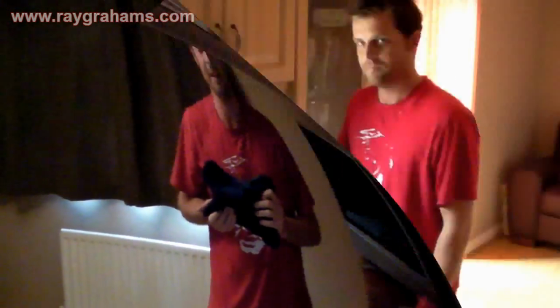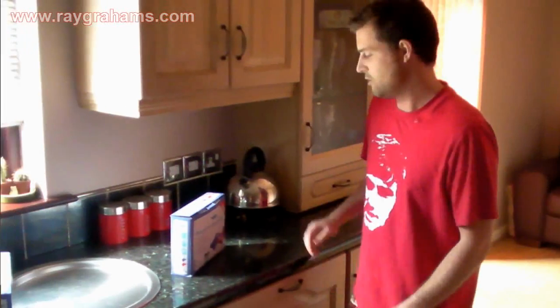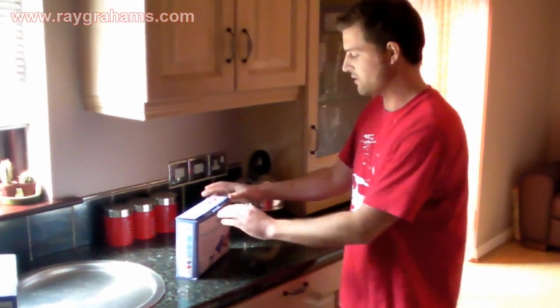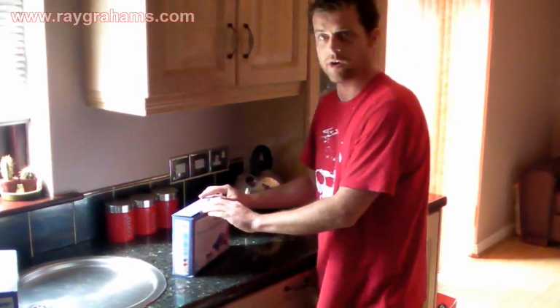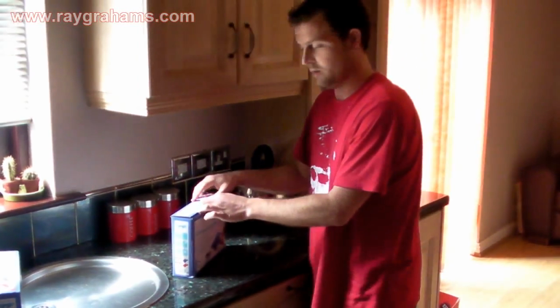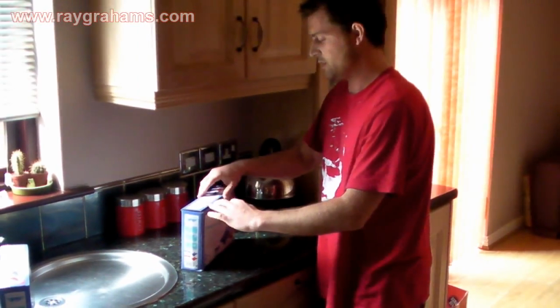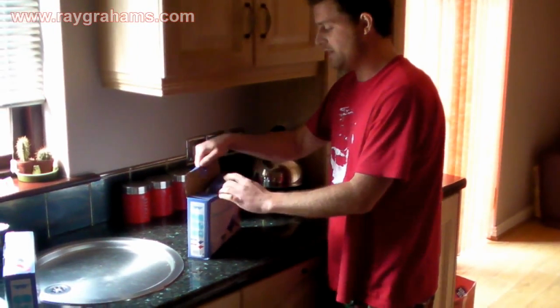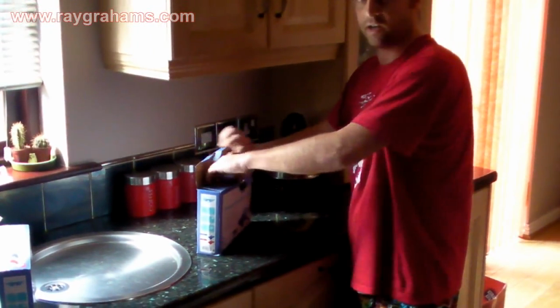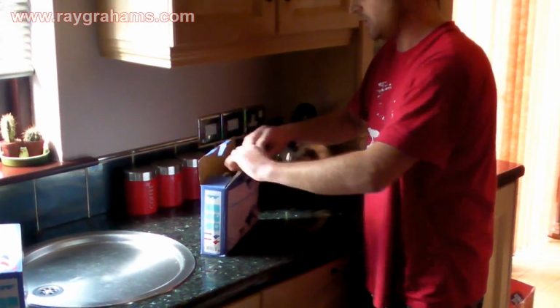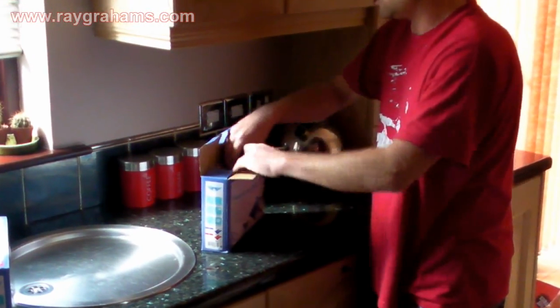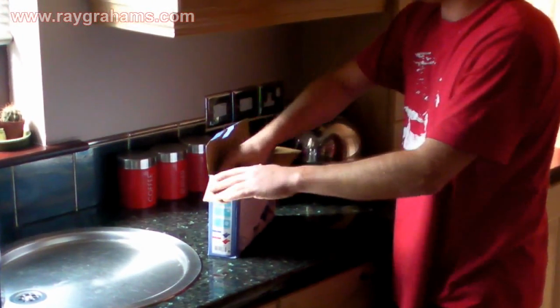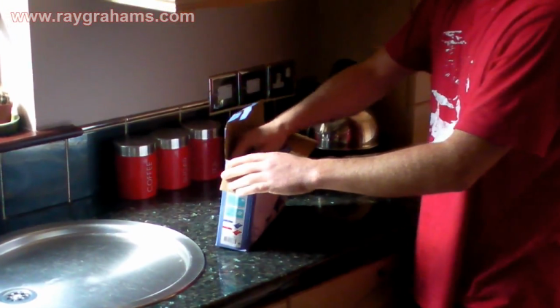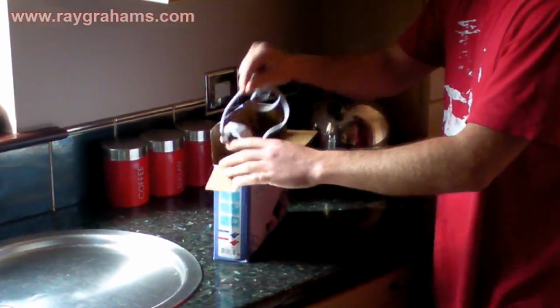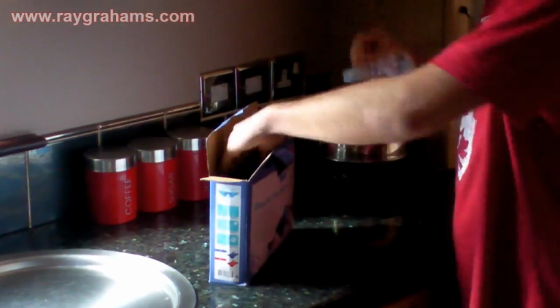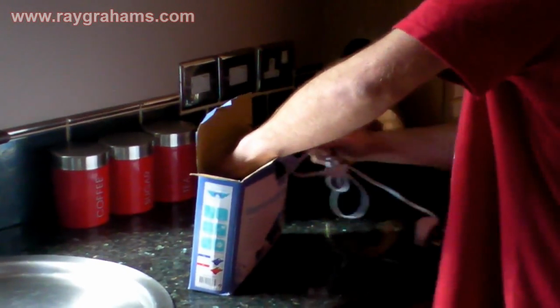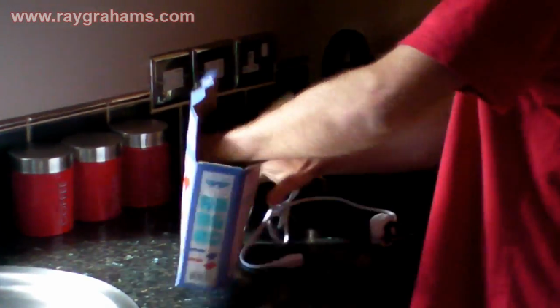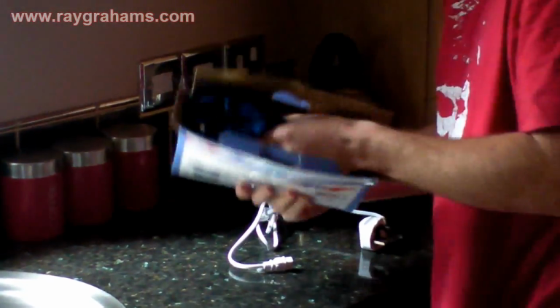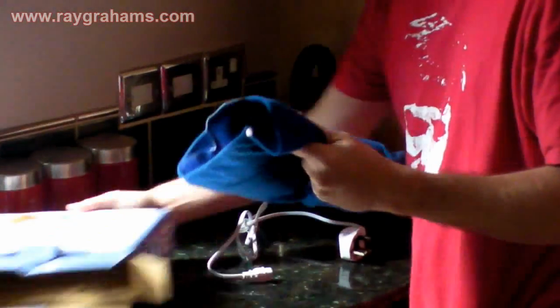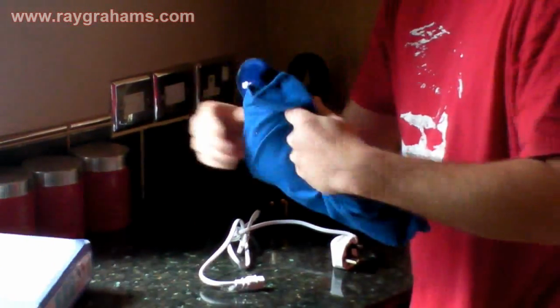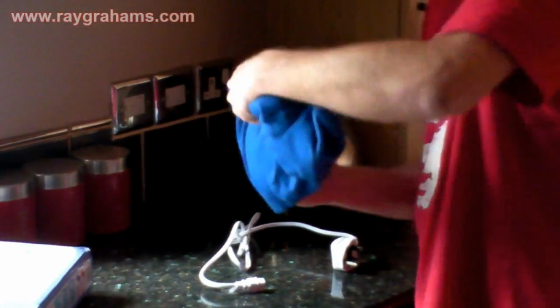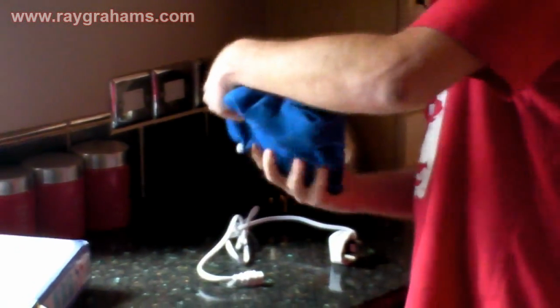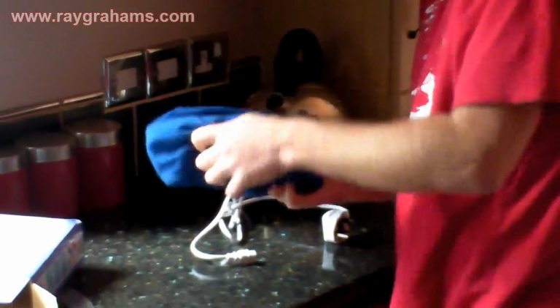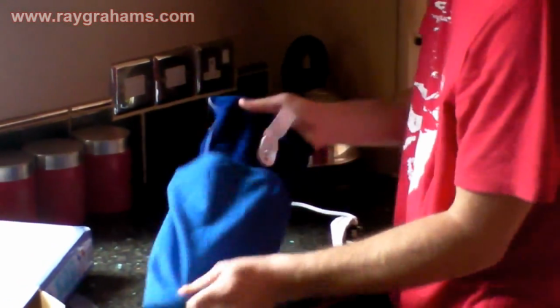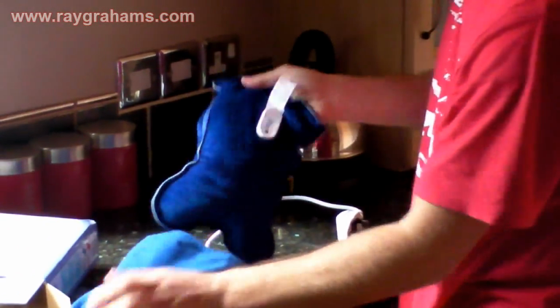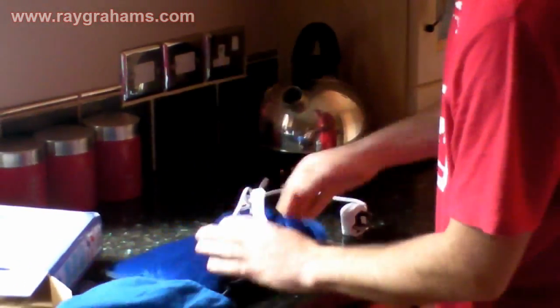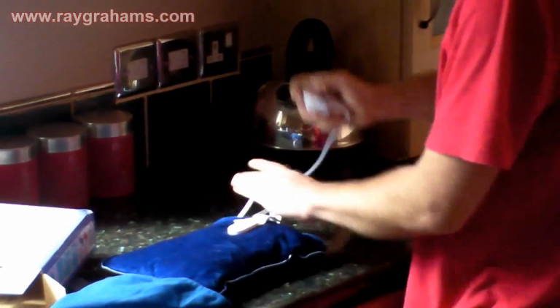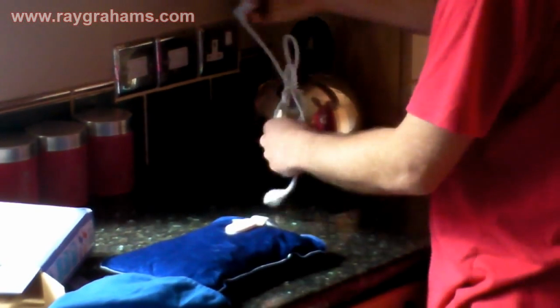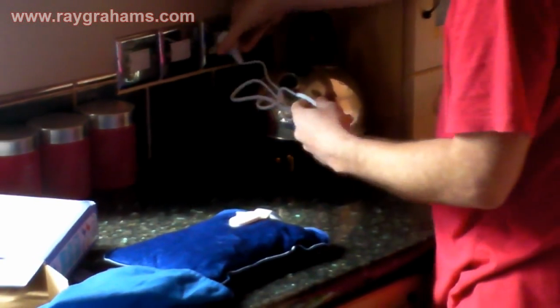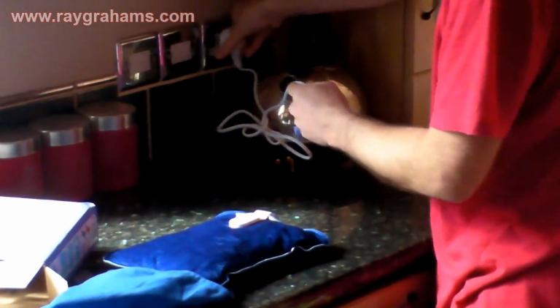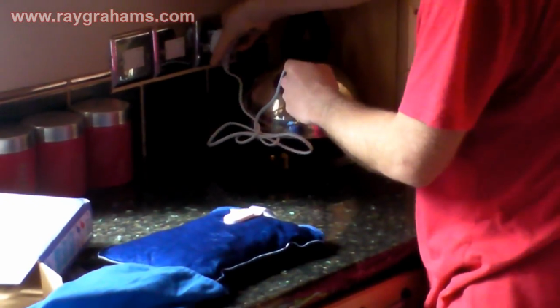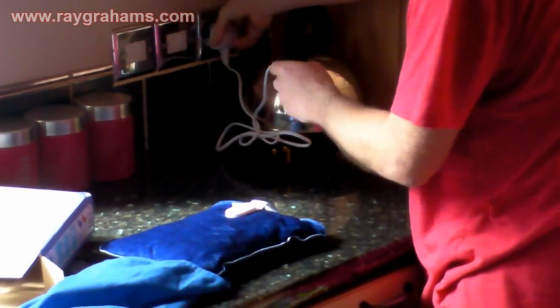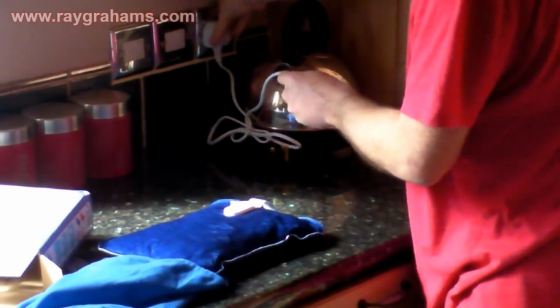The new electric hot water bottle is very easy to set up and charge. What you need to do is take out the charger, plug it in, and connect it to the hose.